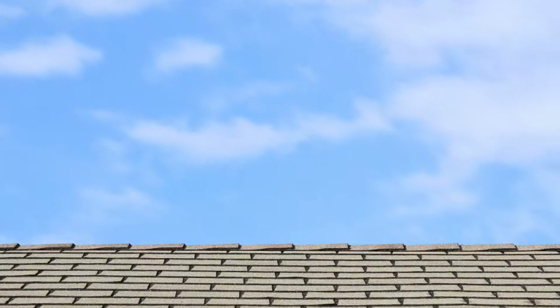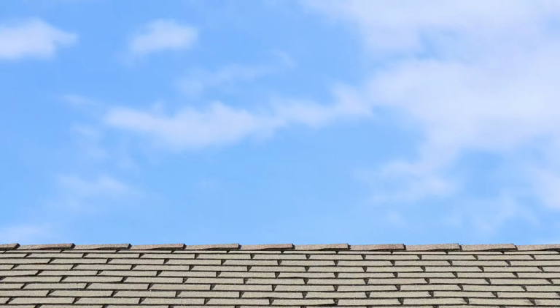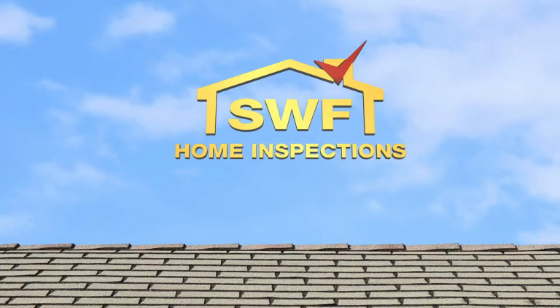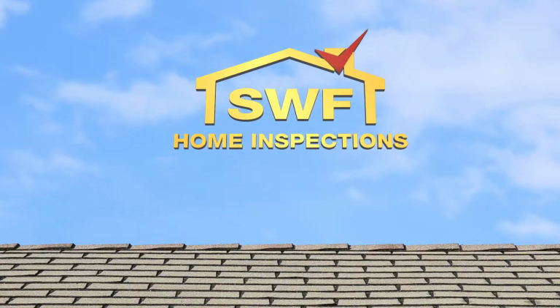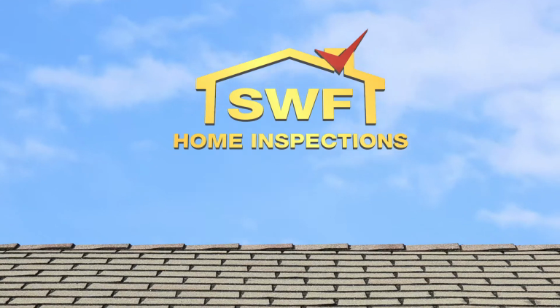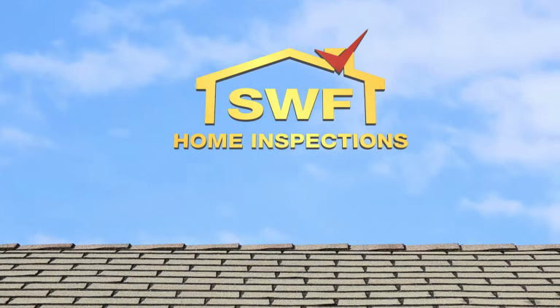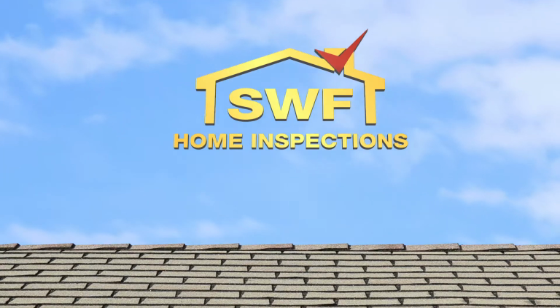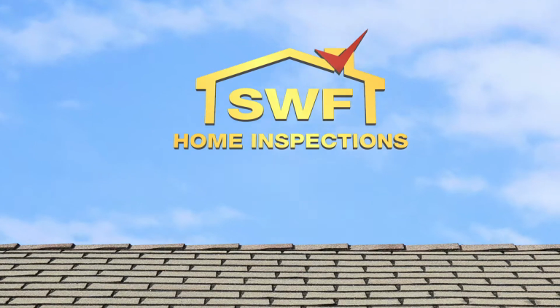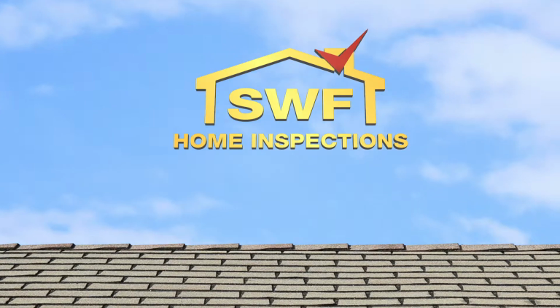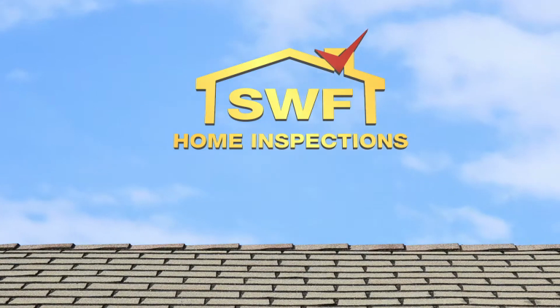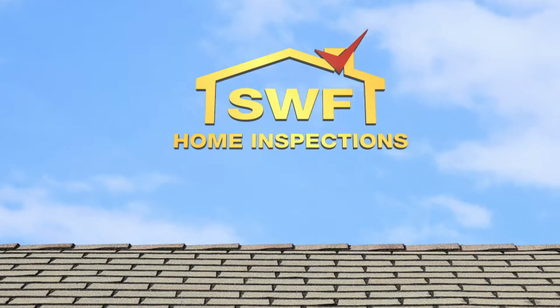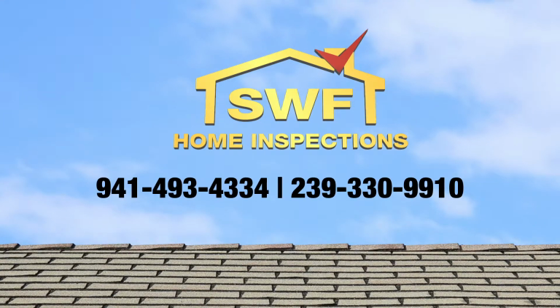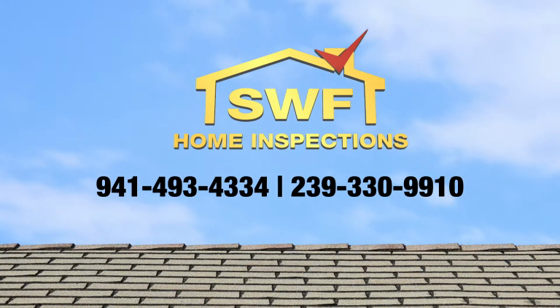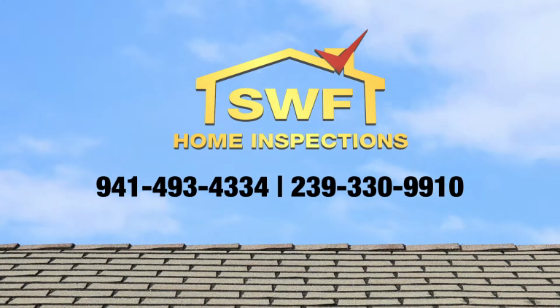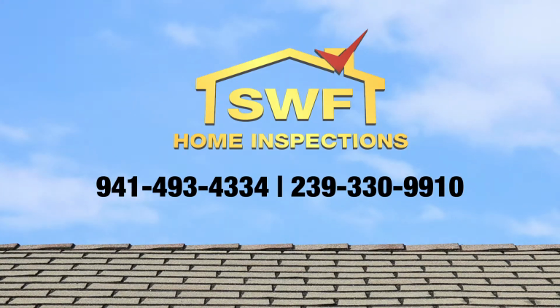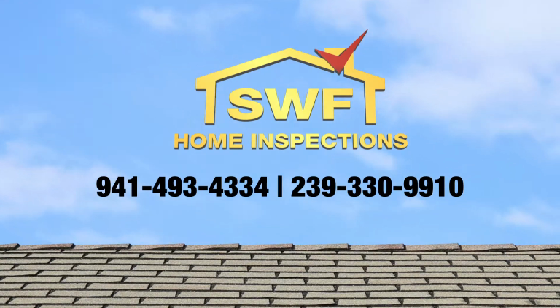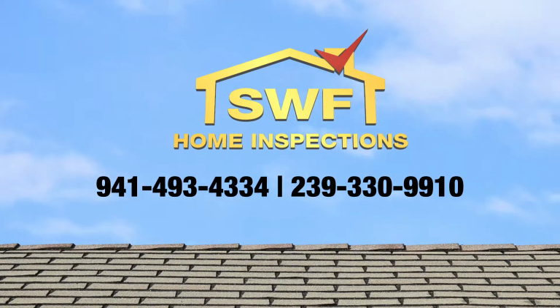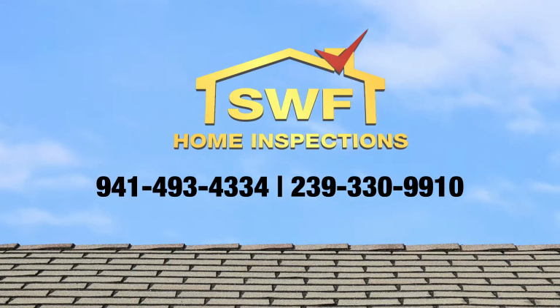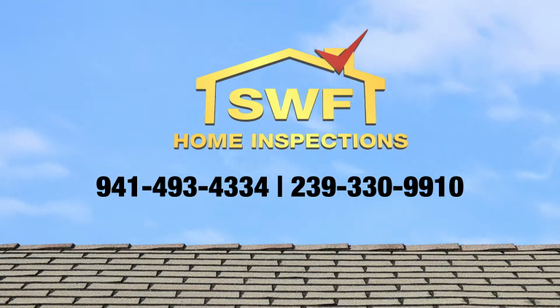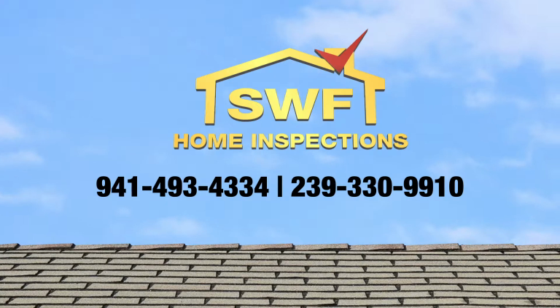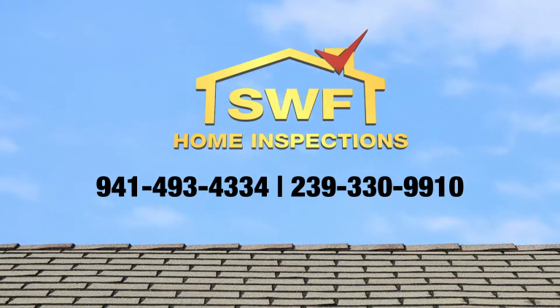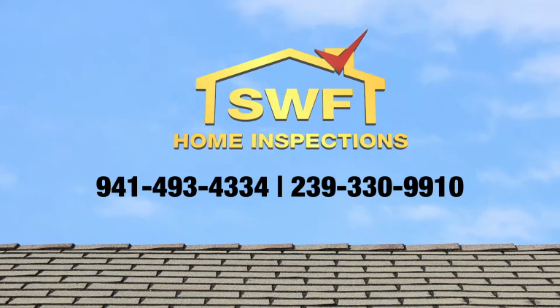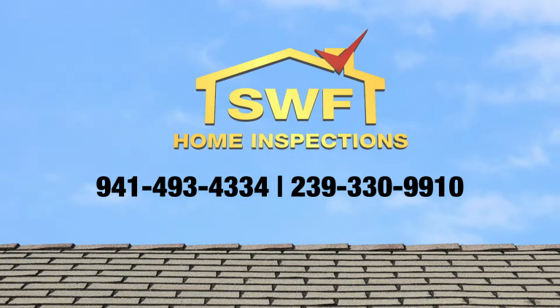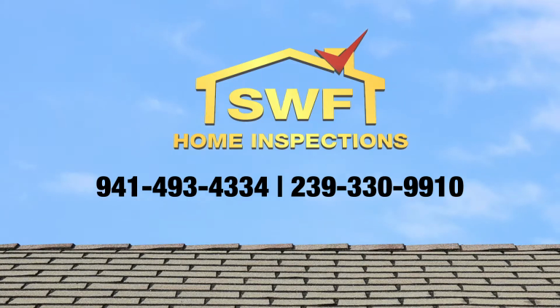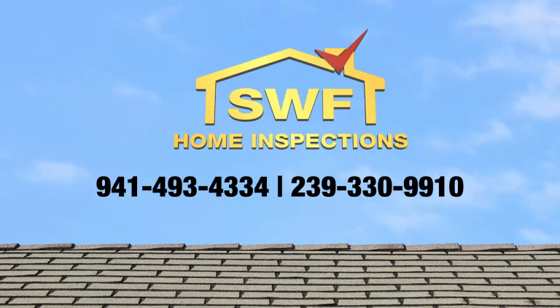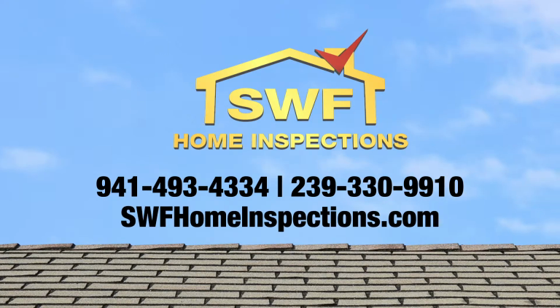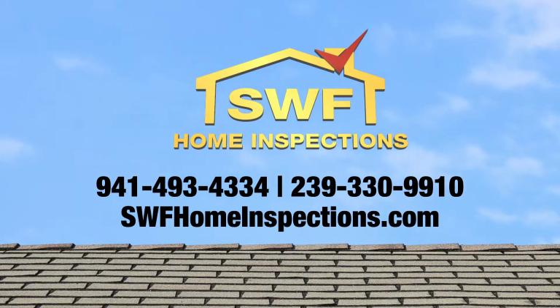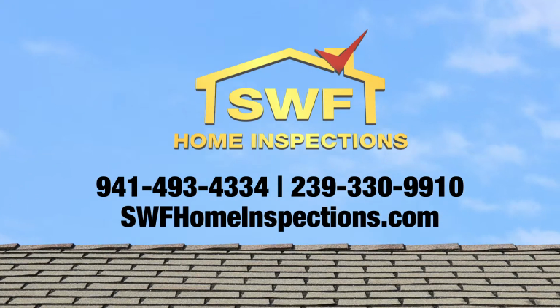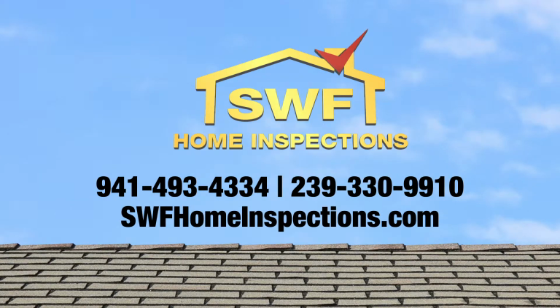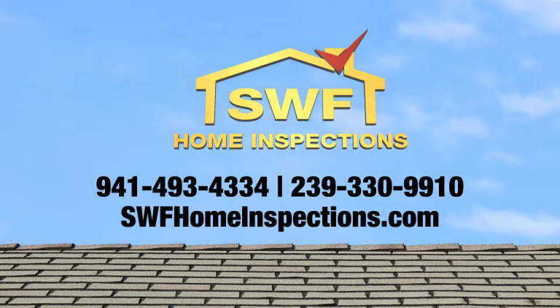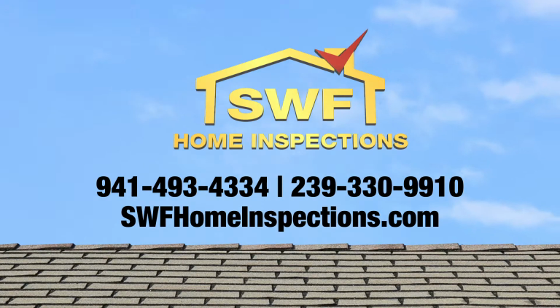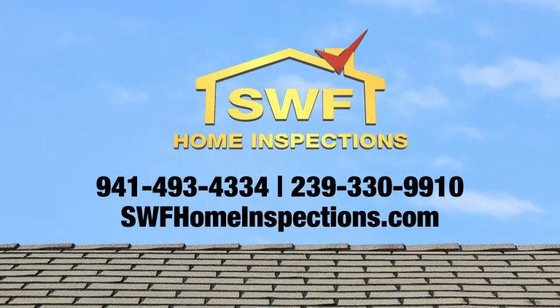For questions regarding your Platinum Roof Protection Plan, contact us at 493-4334 or 239-330-9910.